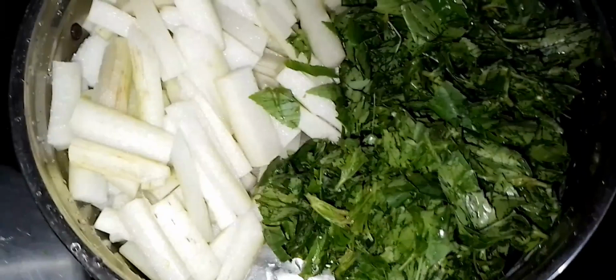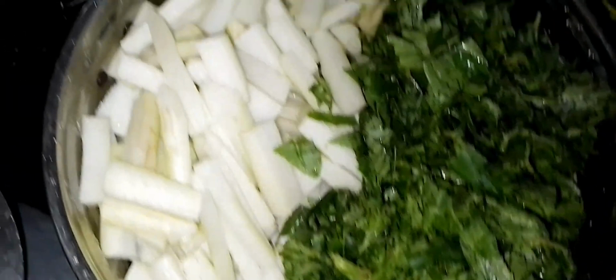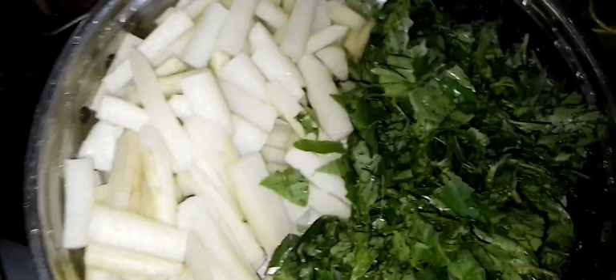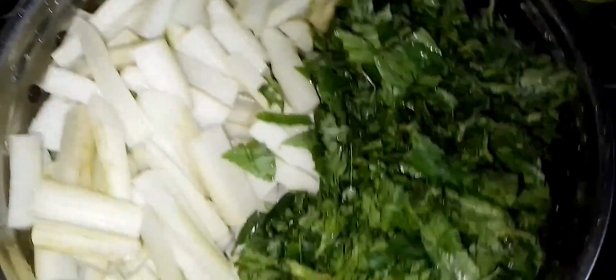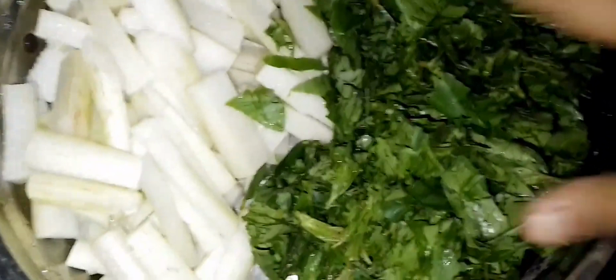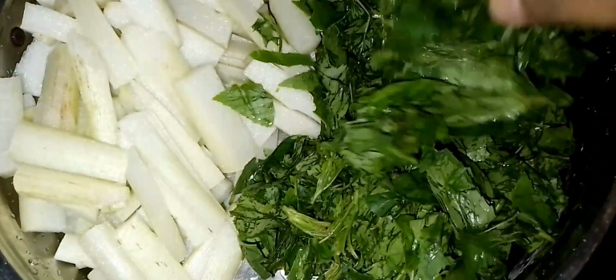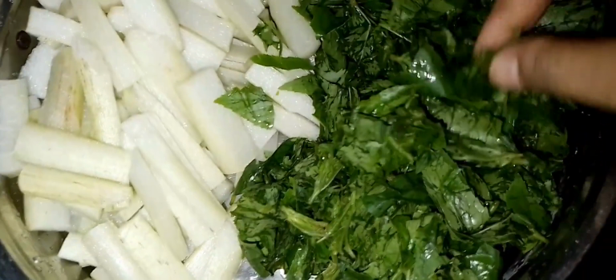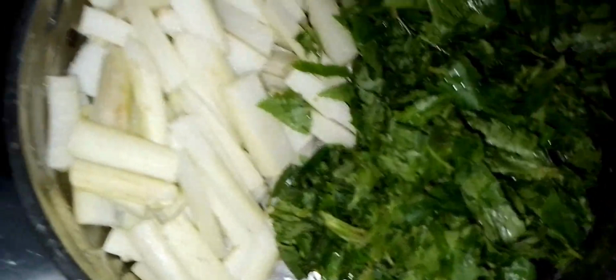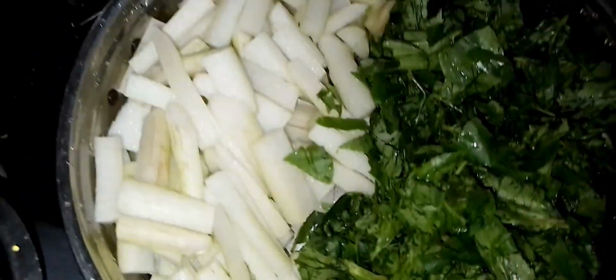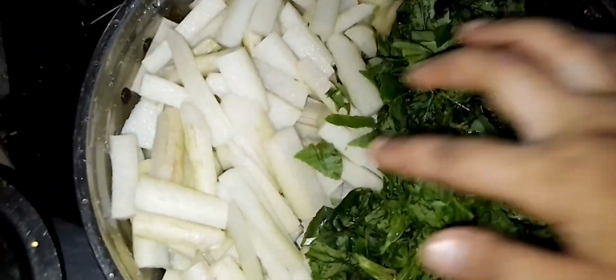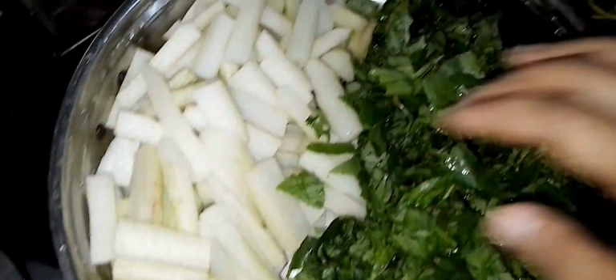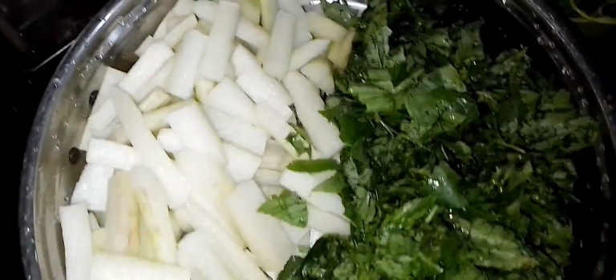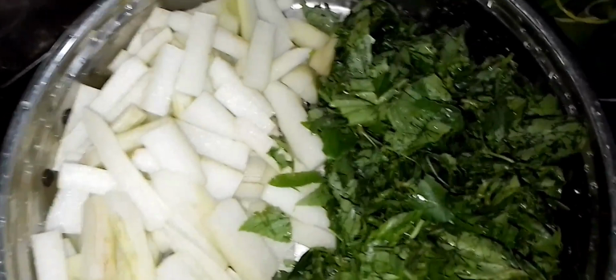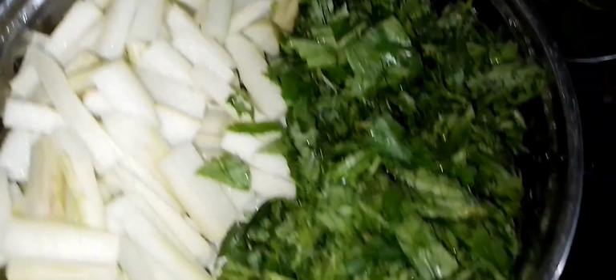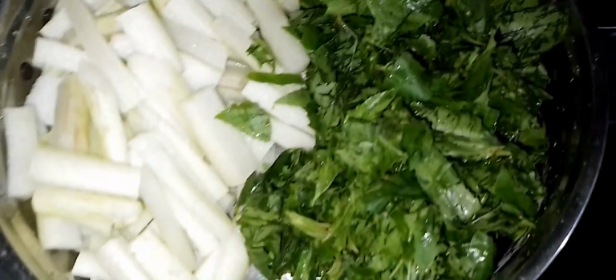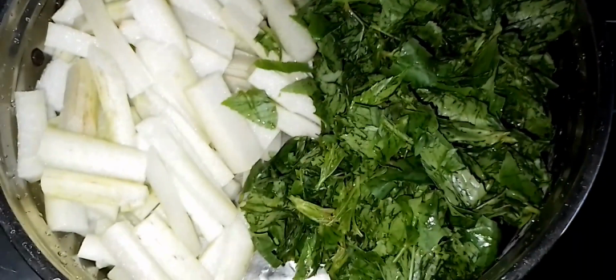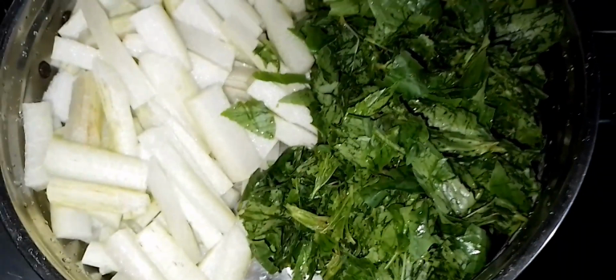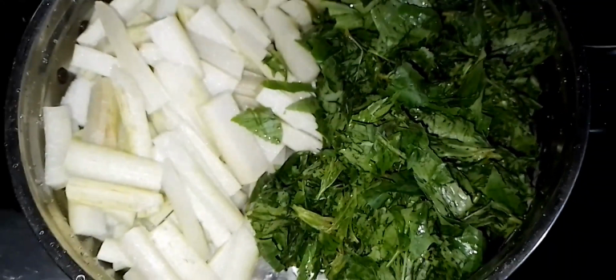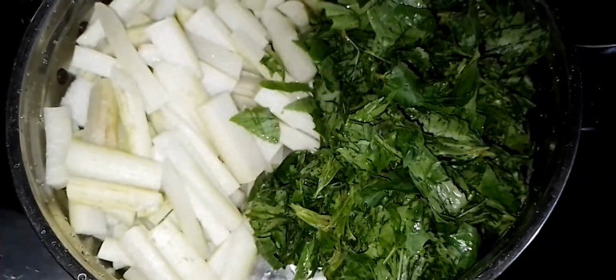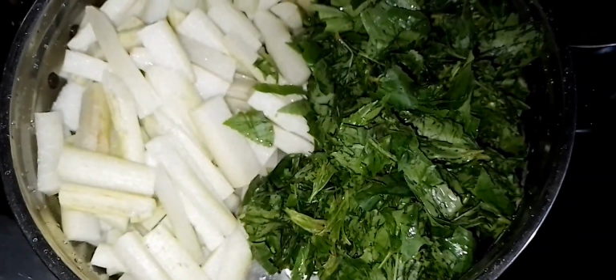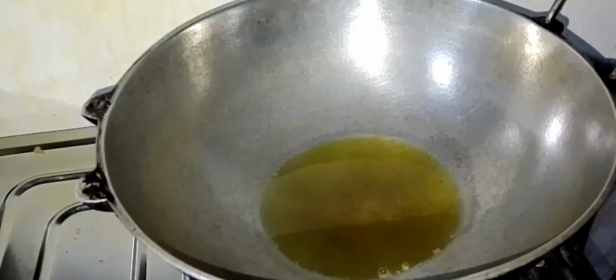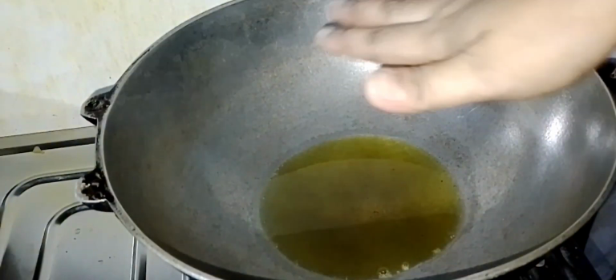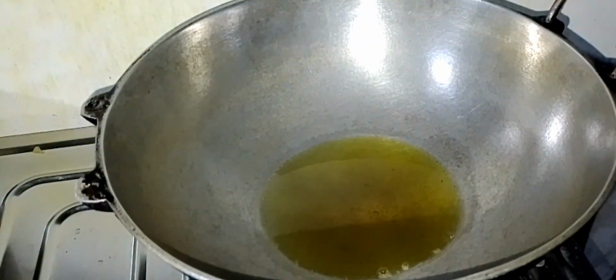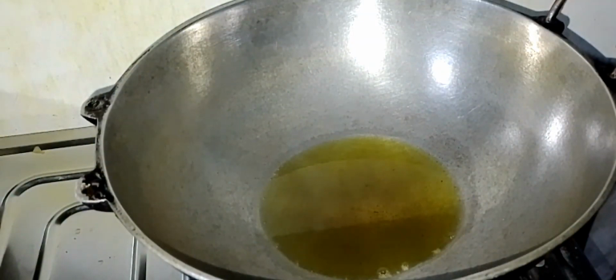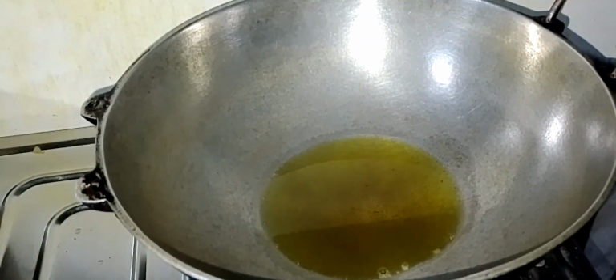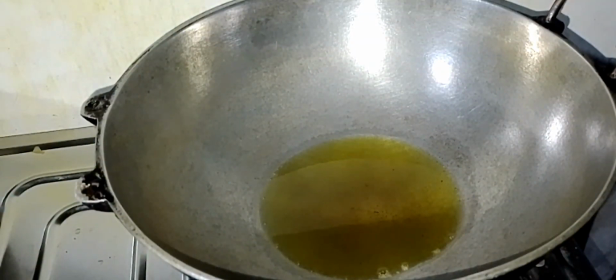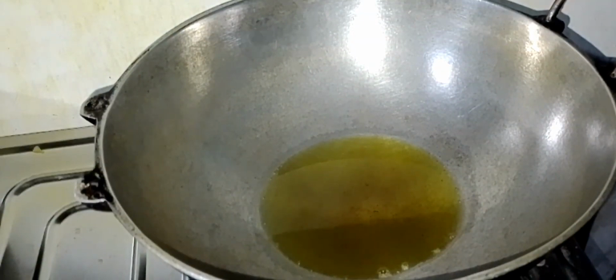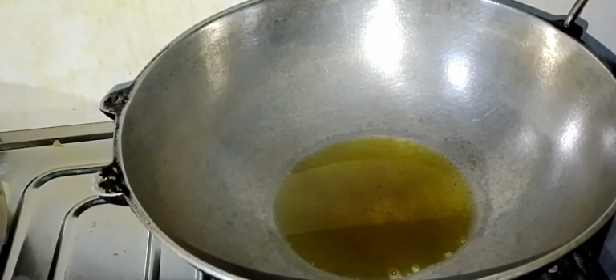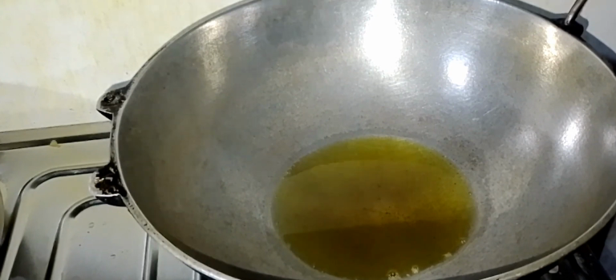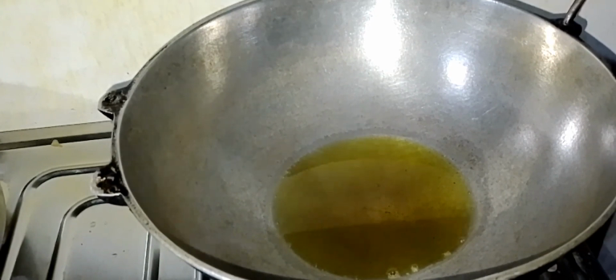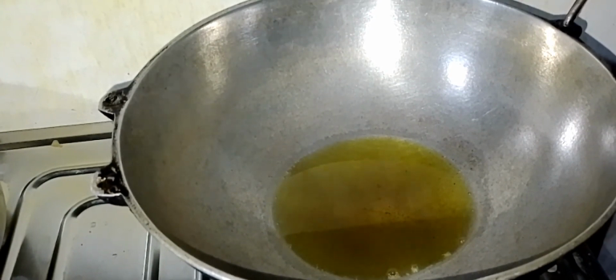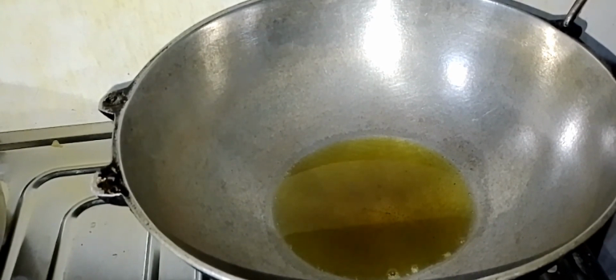Now you will find the pigtails. When we cut the rice, we cut the rice.